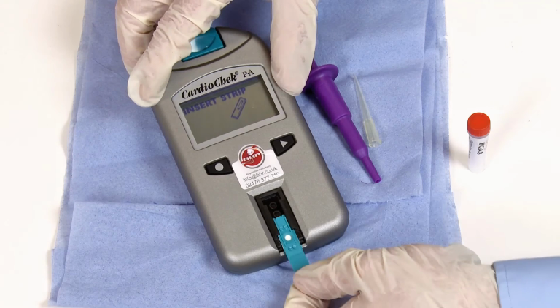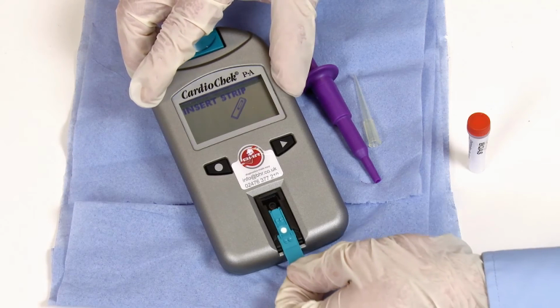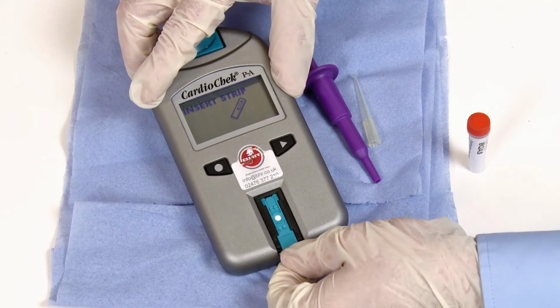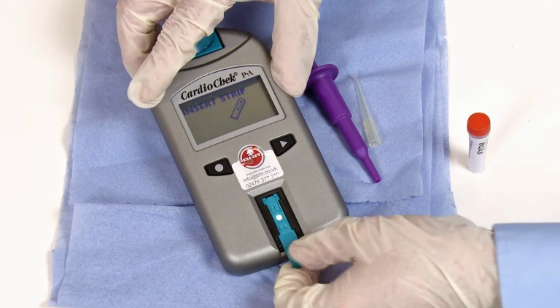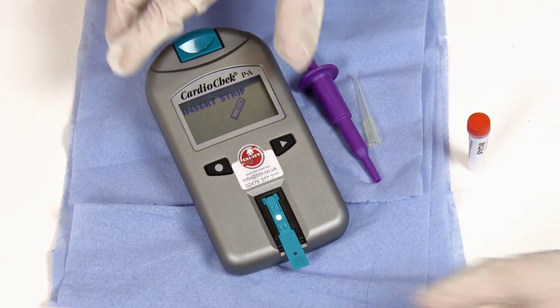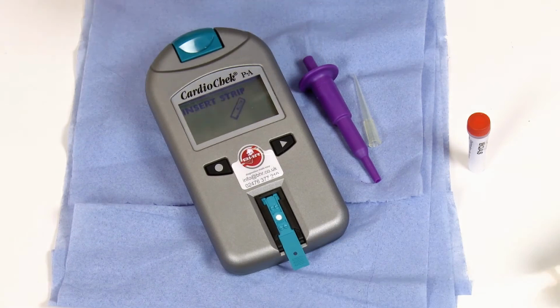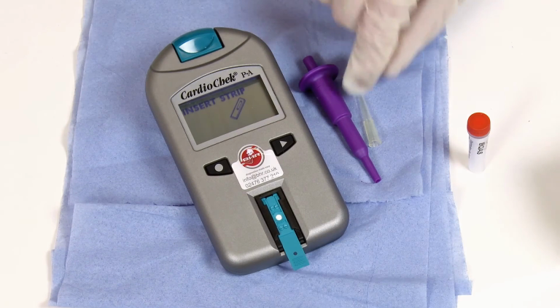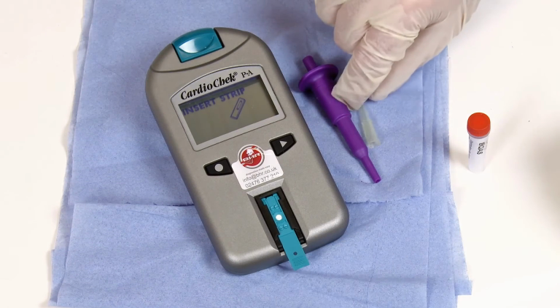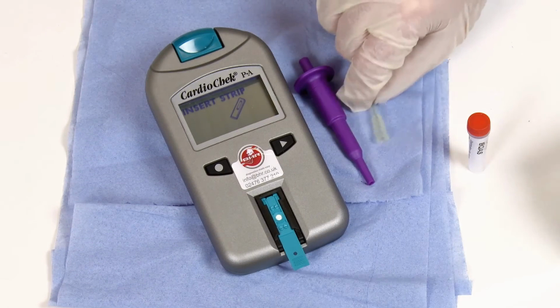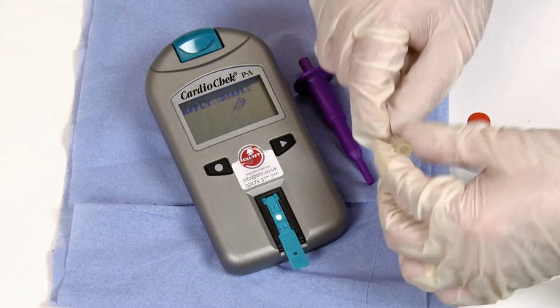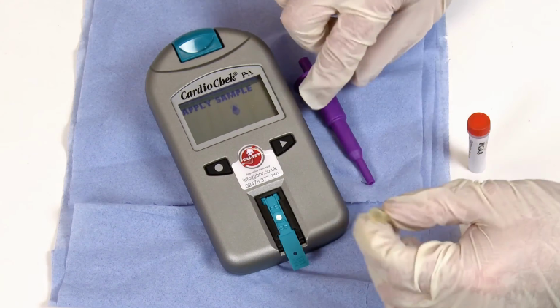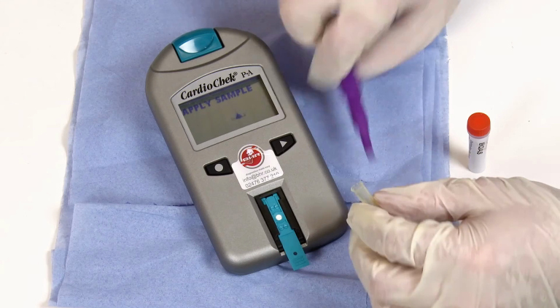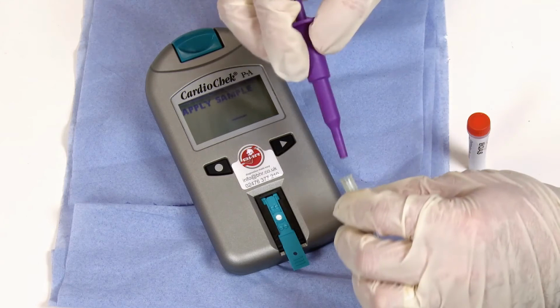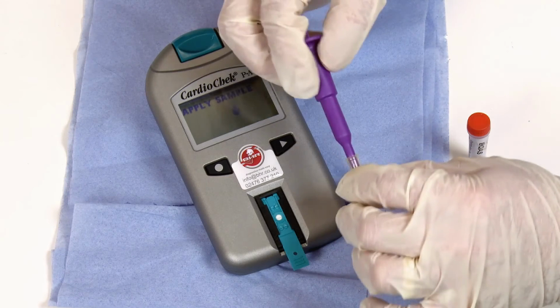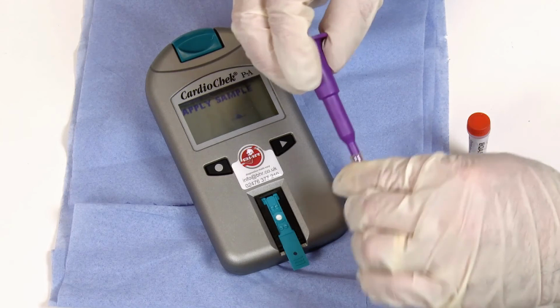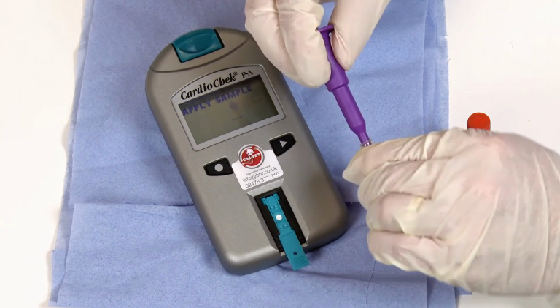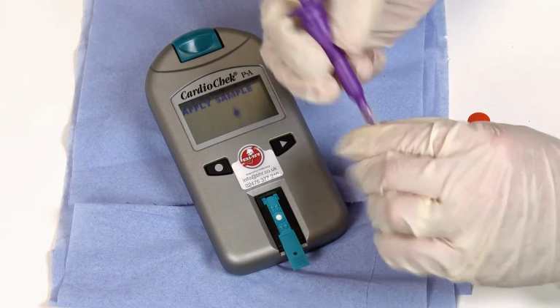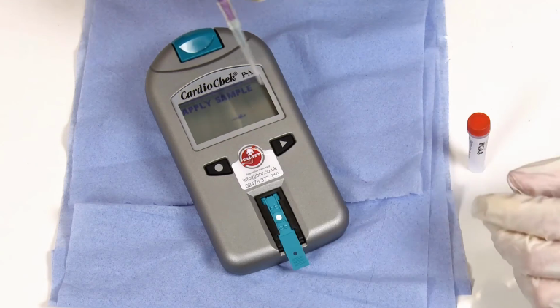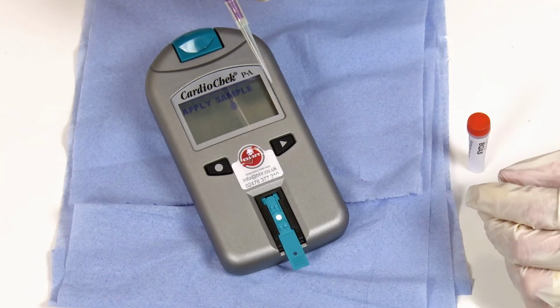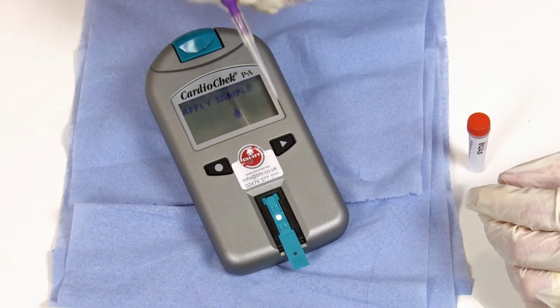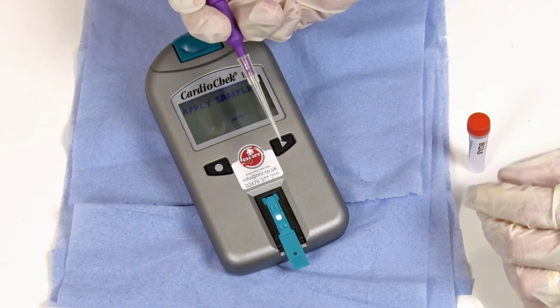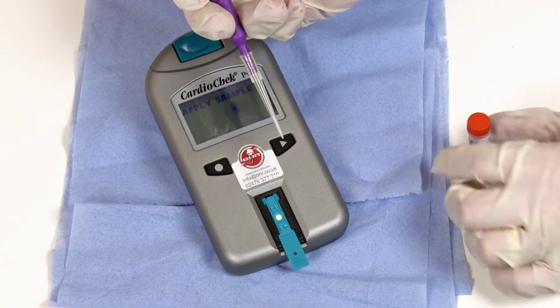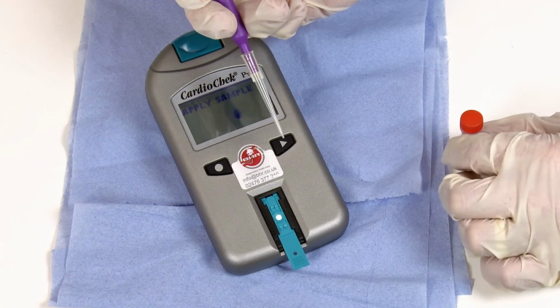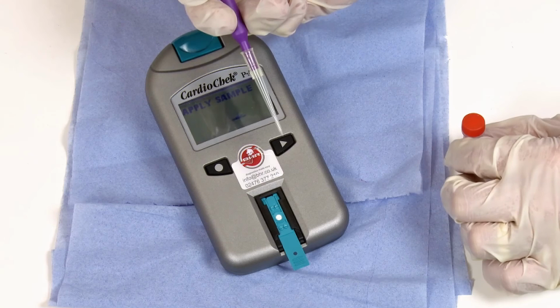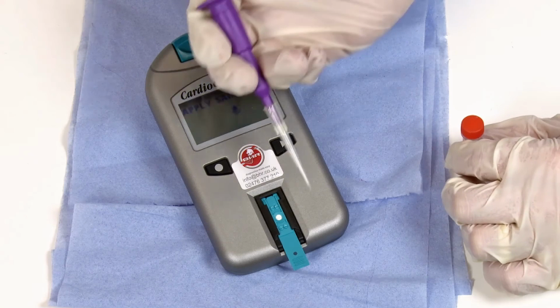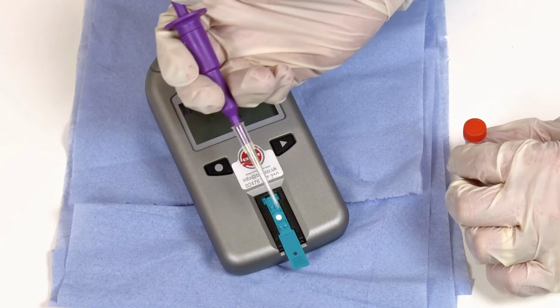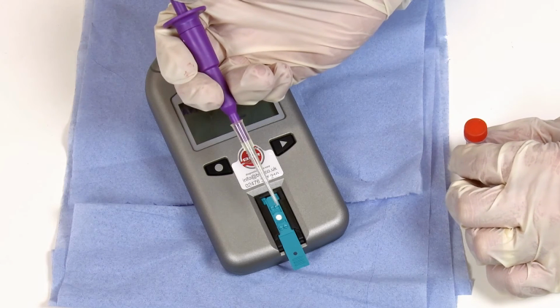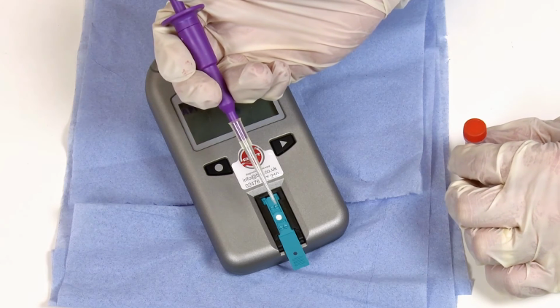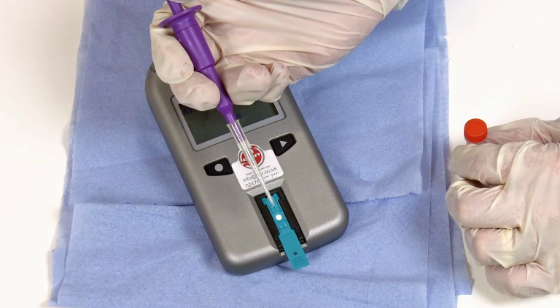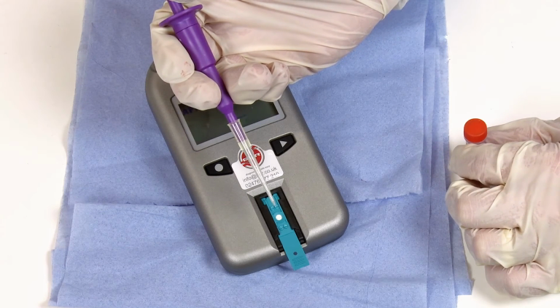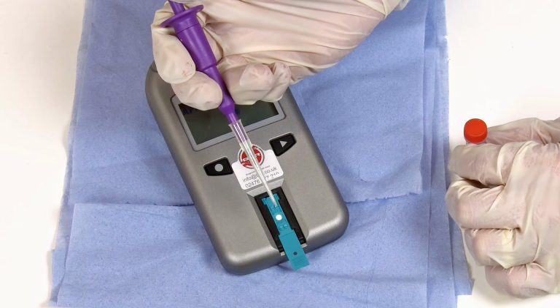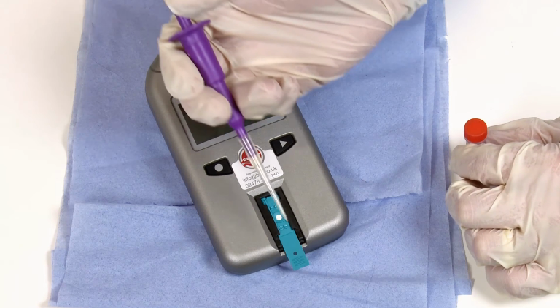It will then ask you to apply sample. Place the pipette tip on the end of the plunger. Remember to ensure your sample is at room temperature and has been out of the fridge for at least 45 minutes before carrying out the test.